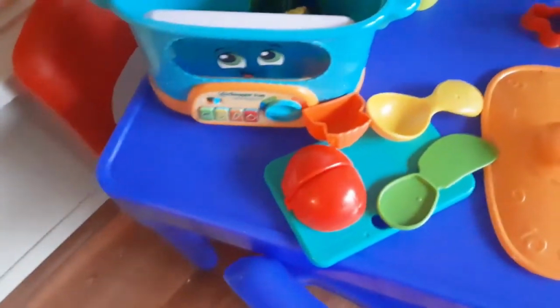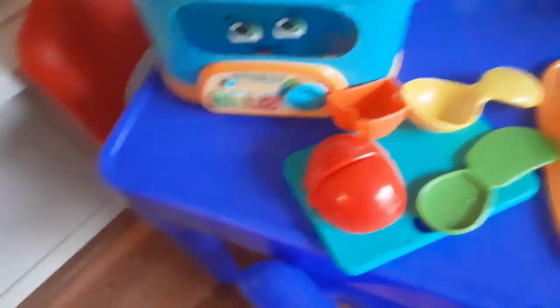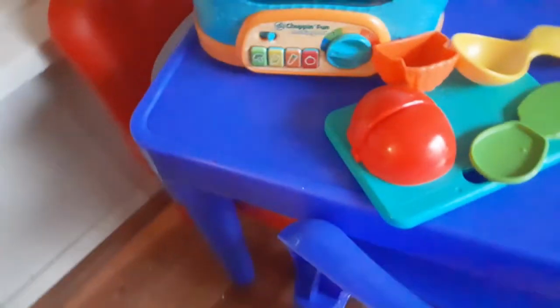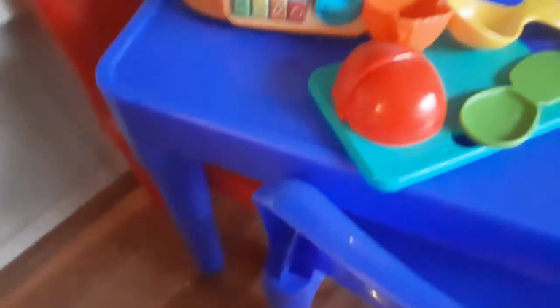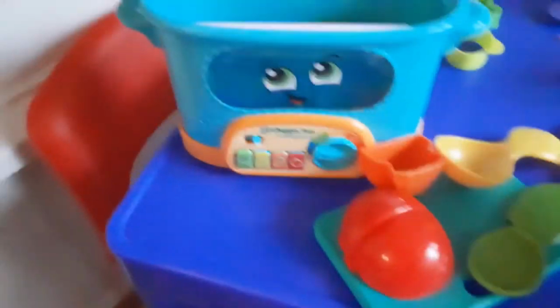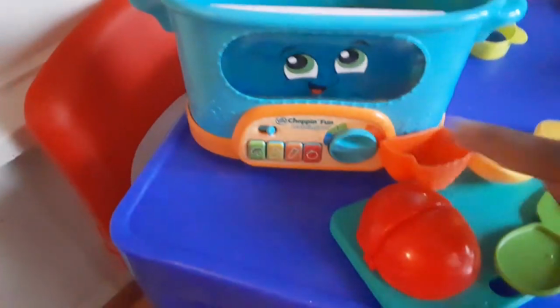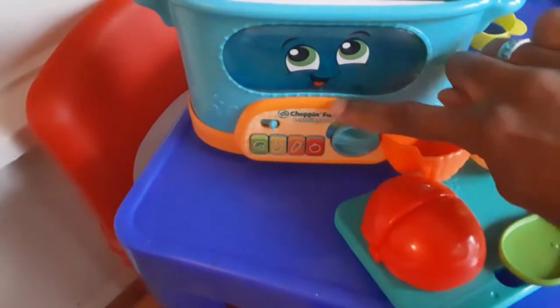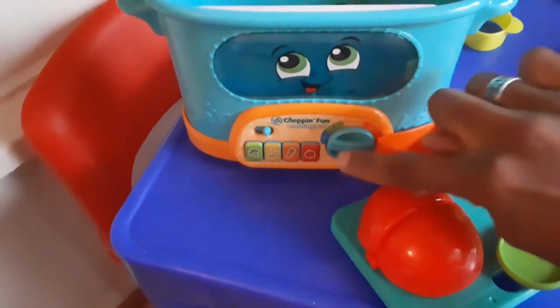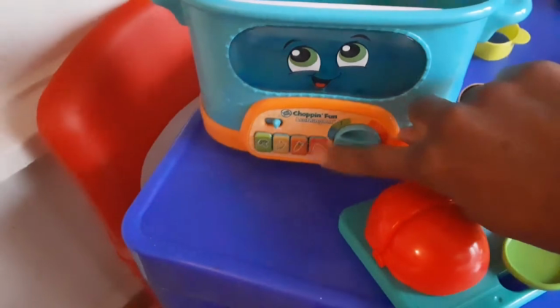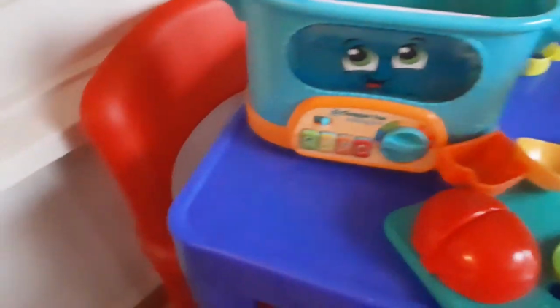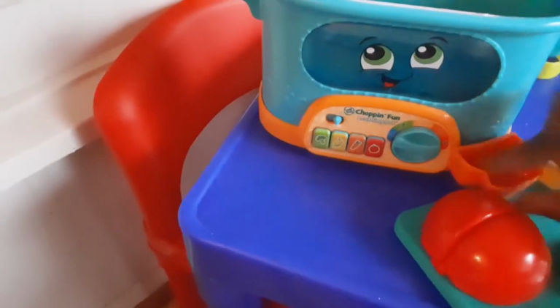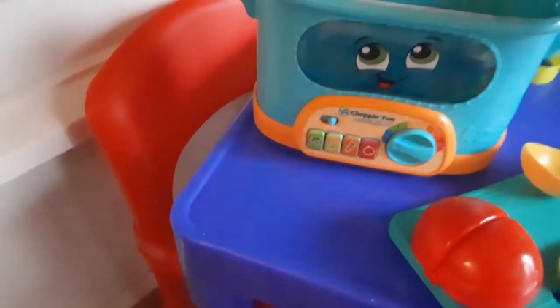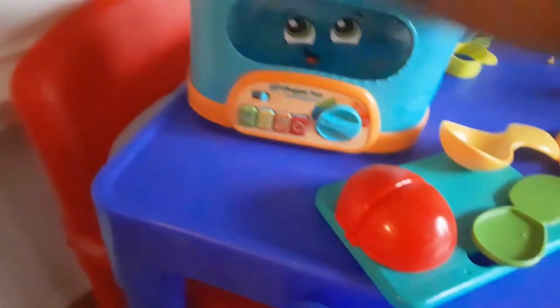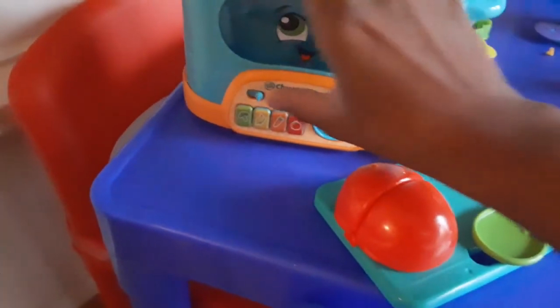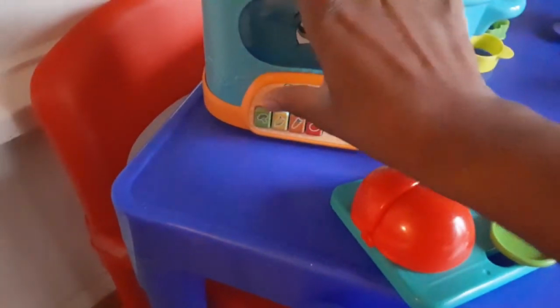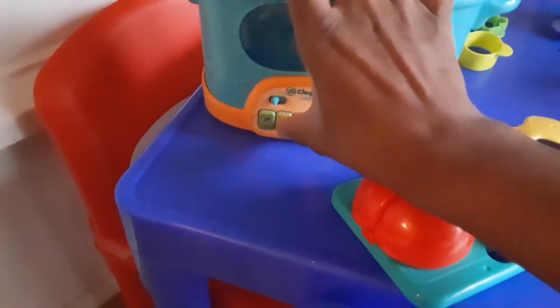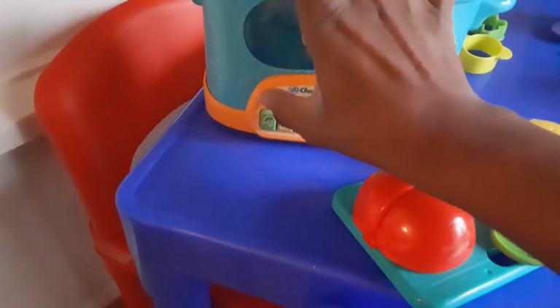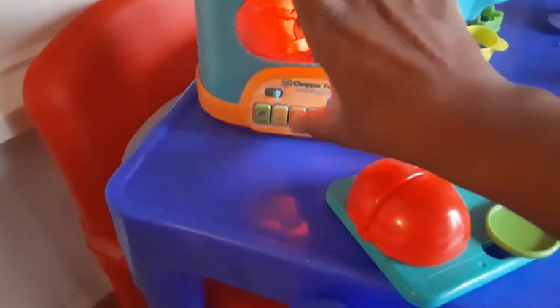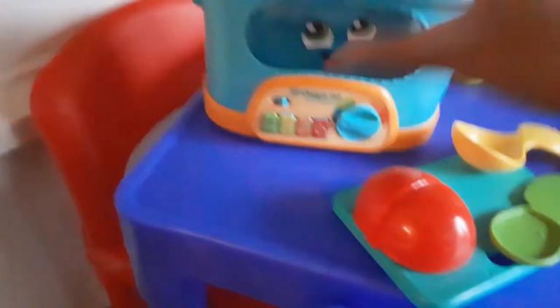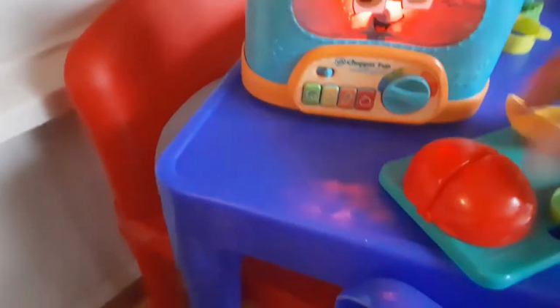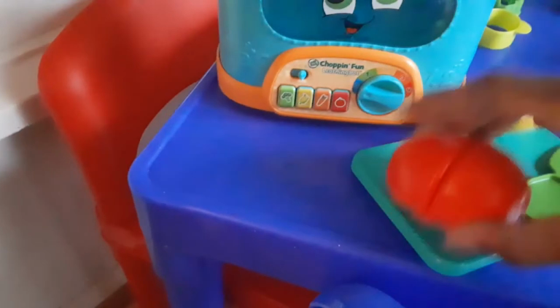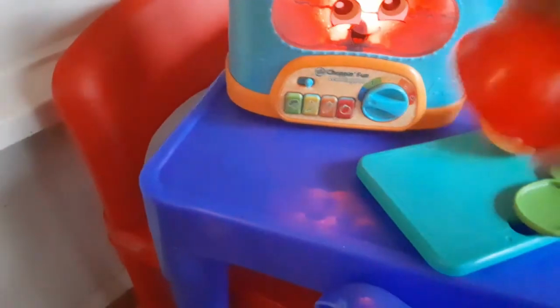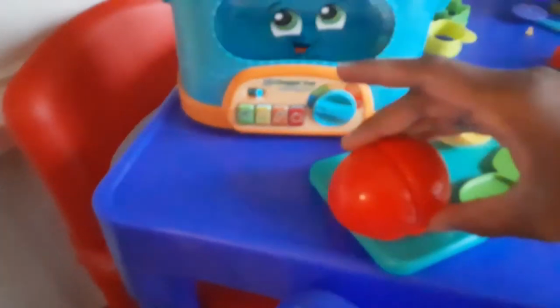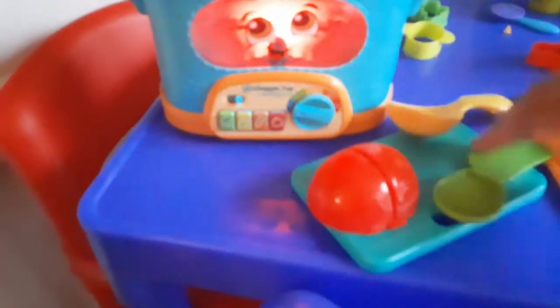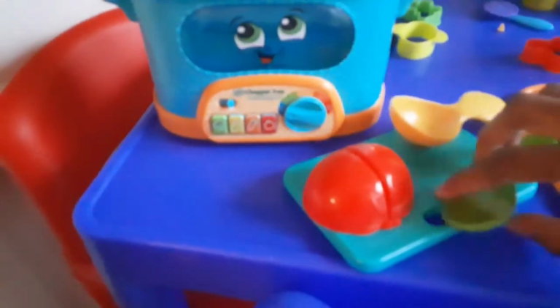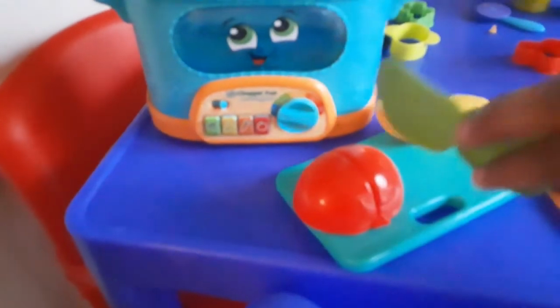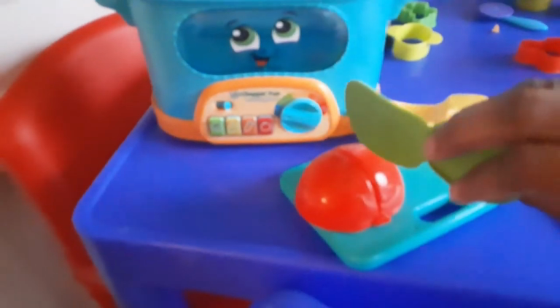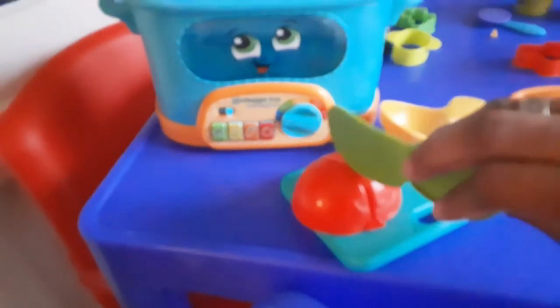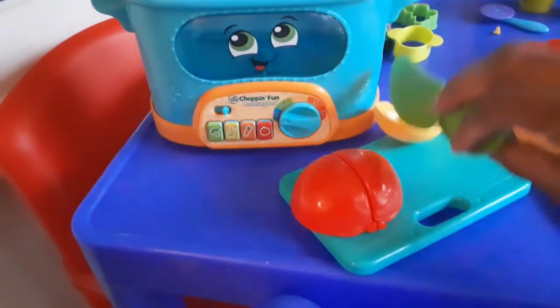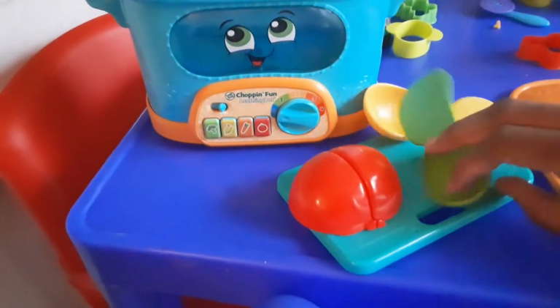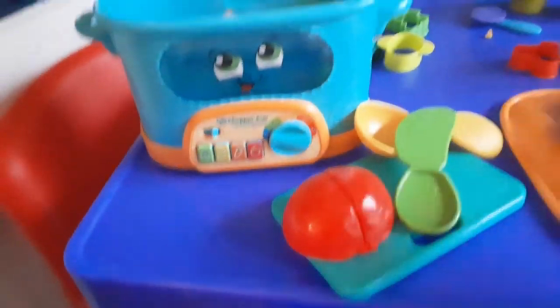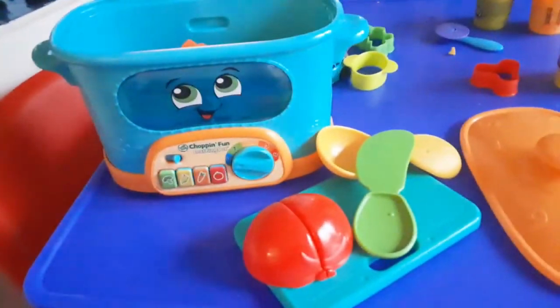Another cool dramatic play toy is this little chopping set, where children can put in what they want to chop. They can cut it in half, and it's just super fun.